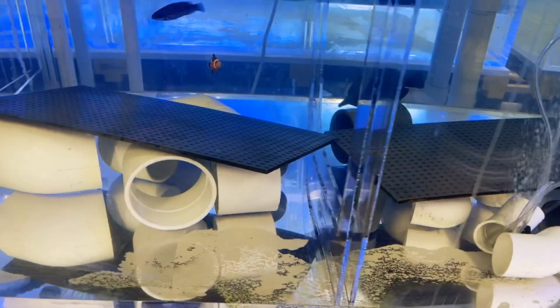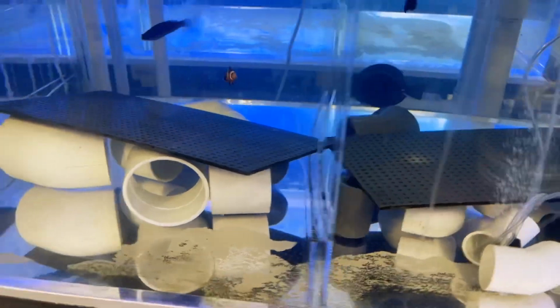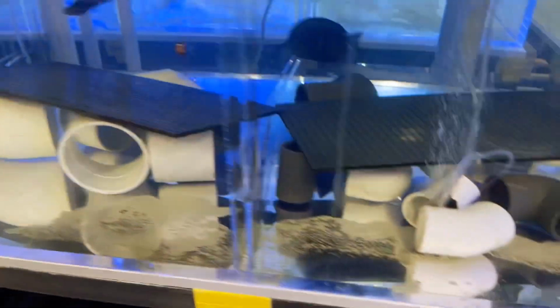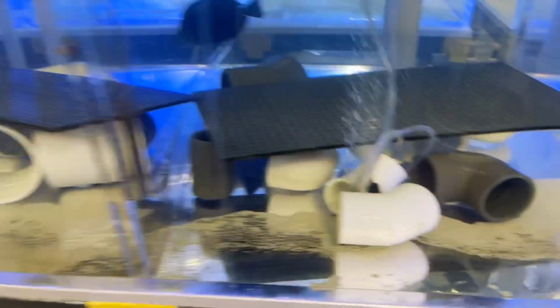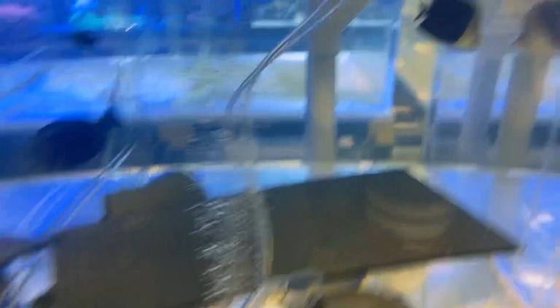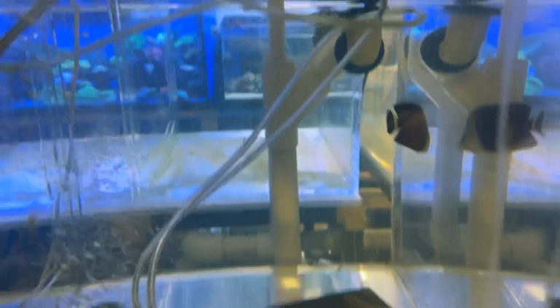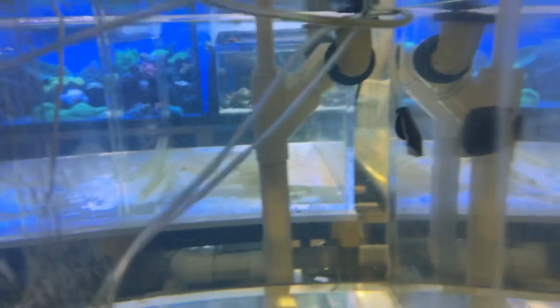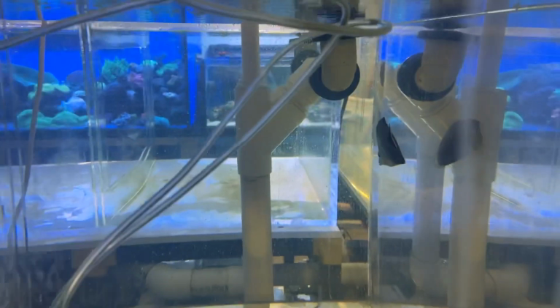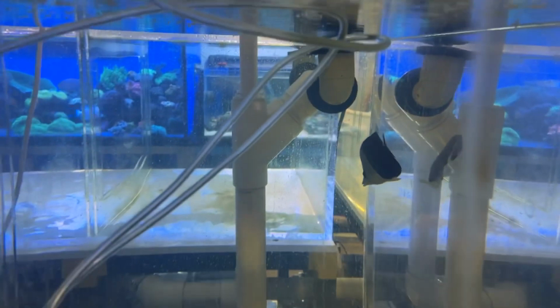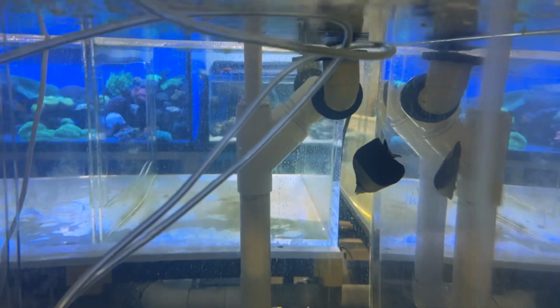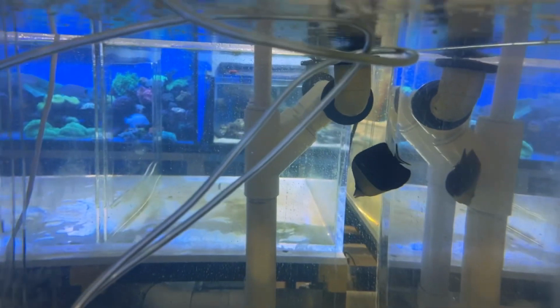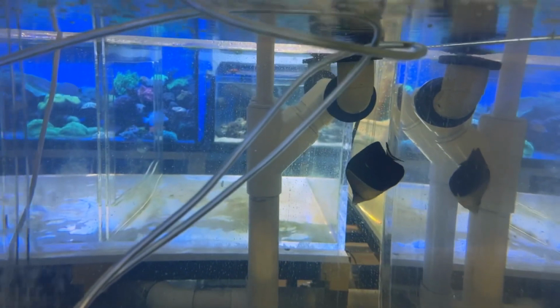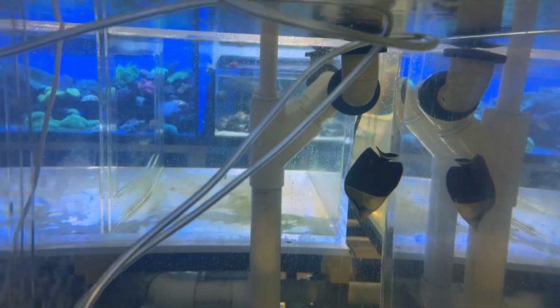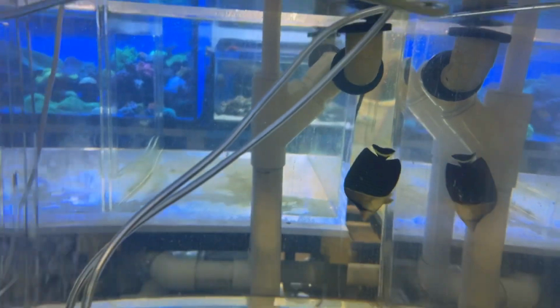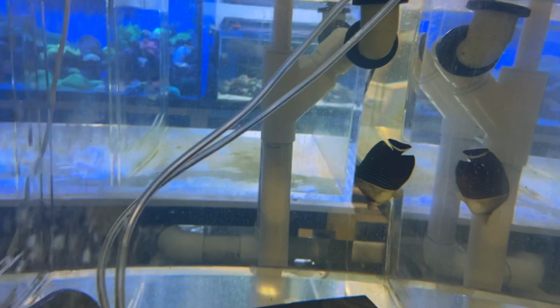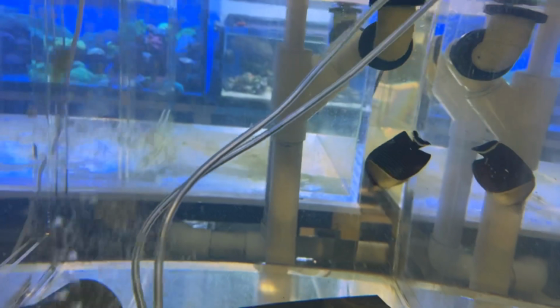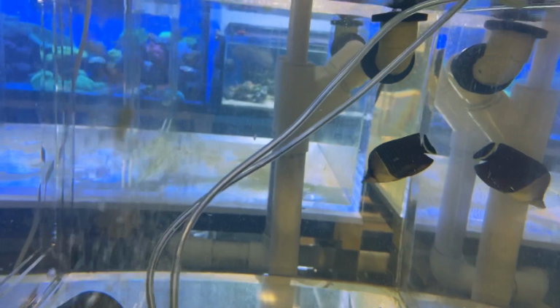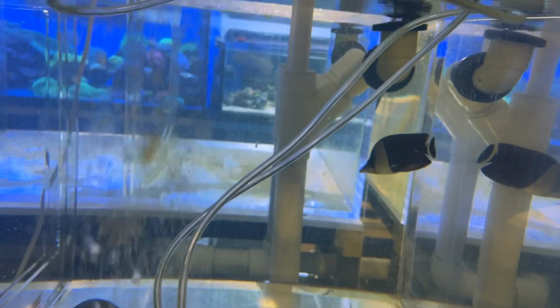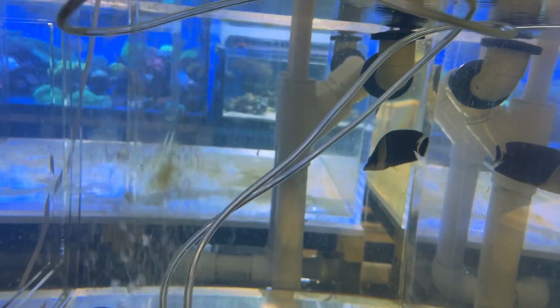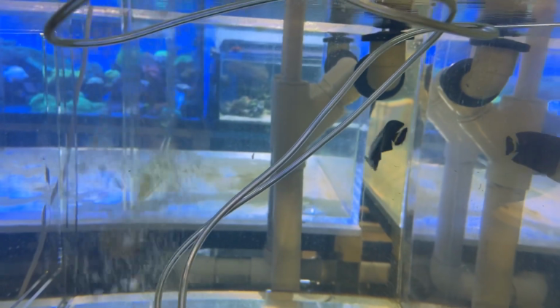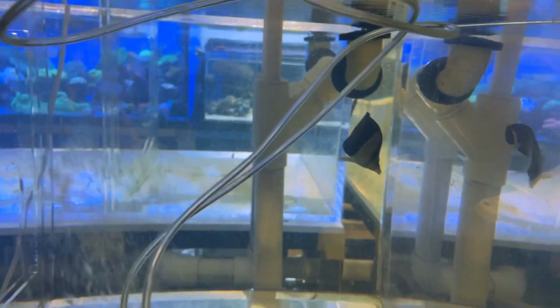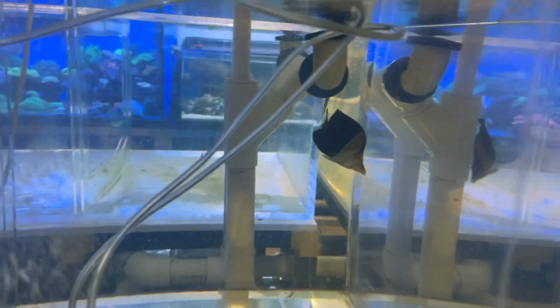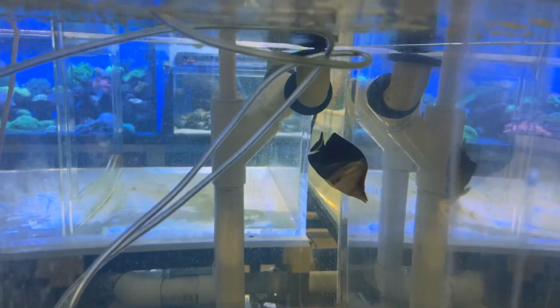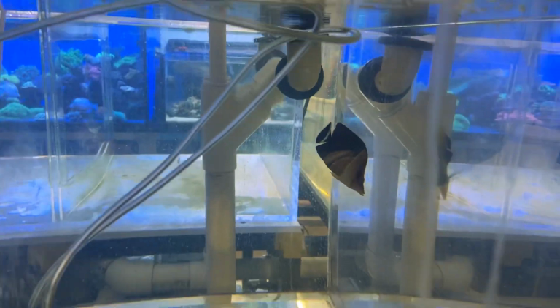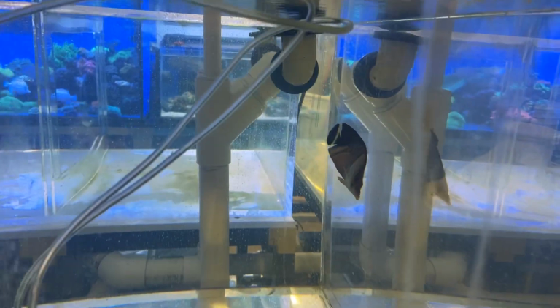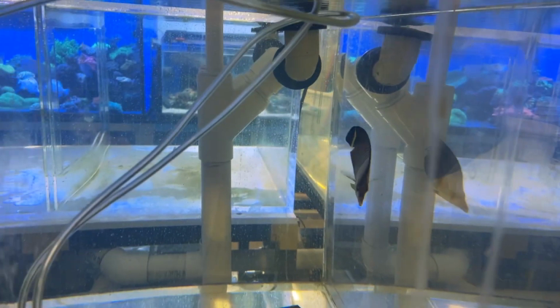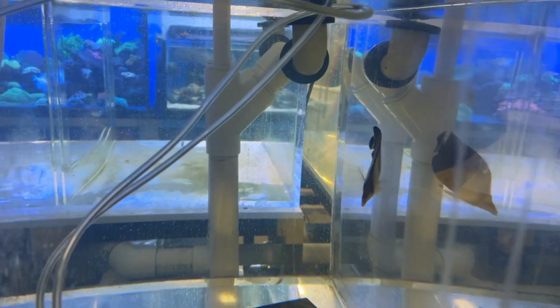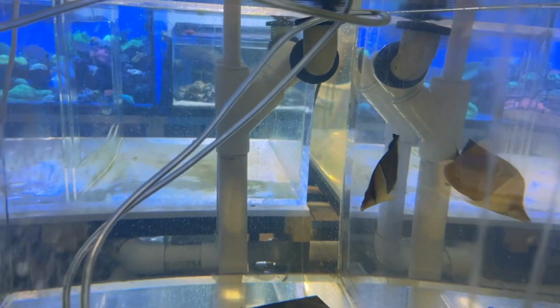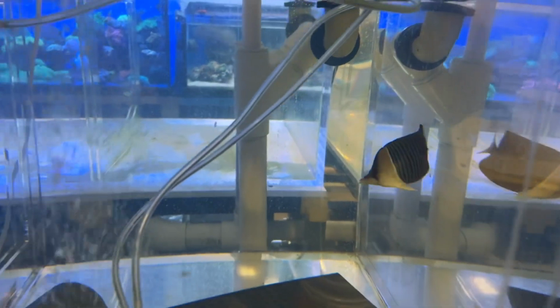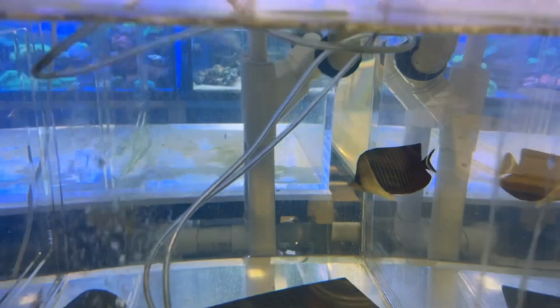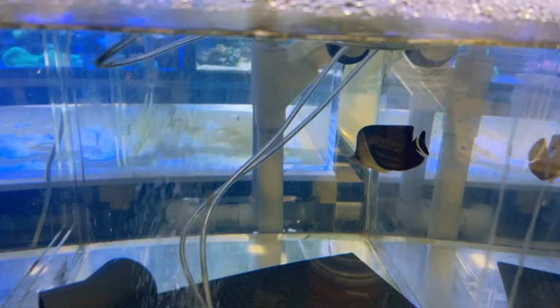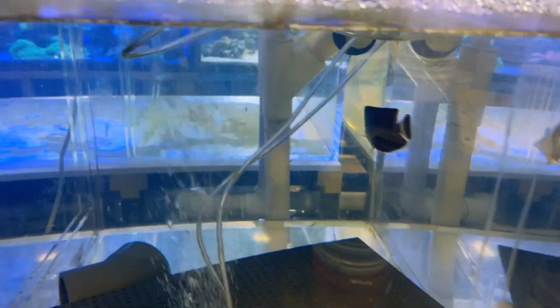There is a white-faced butterfly in here that had an eye problem and was getting cipro baths too. It would be okay.